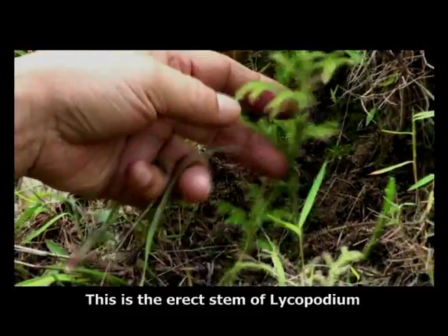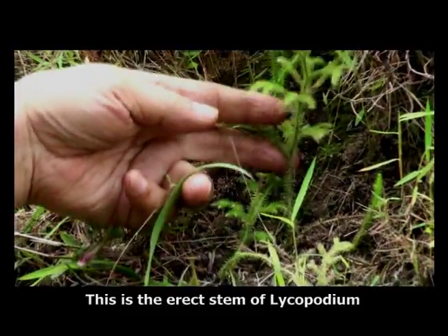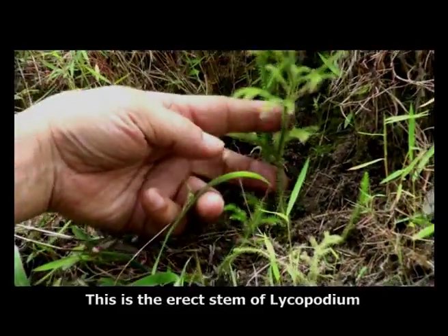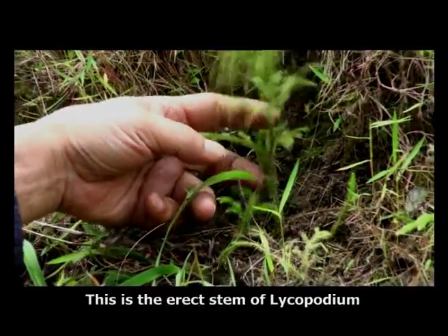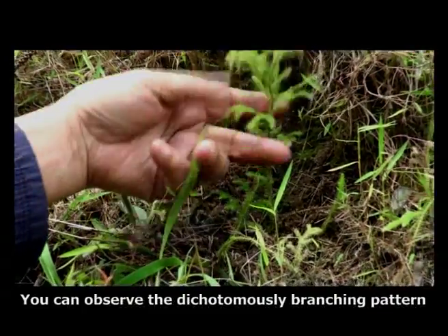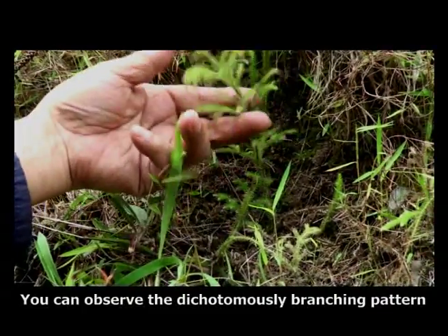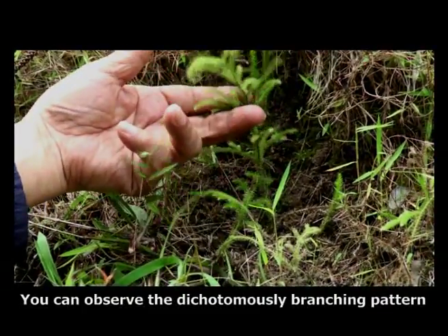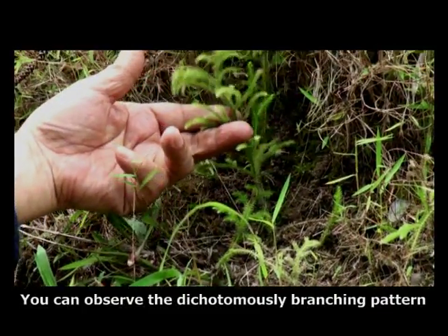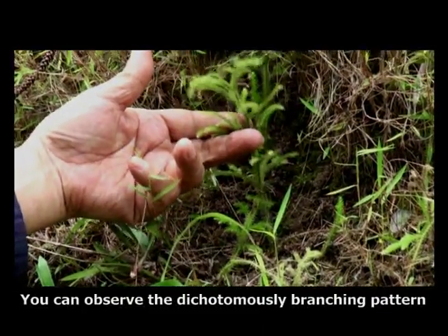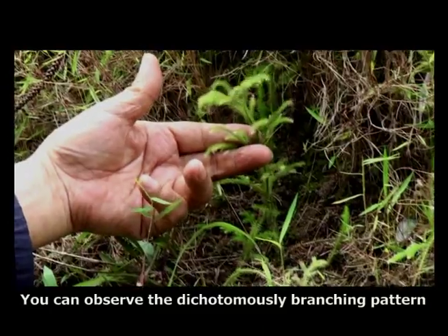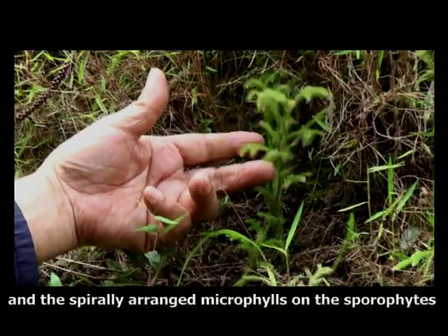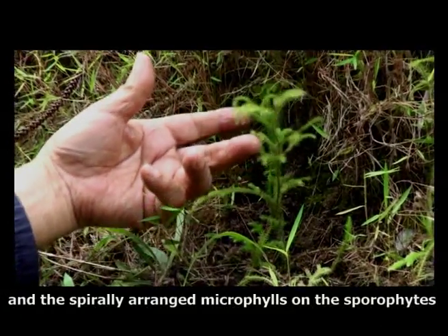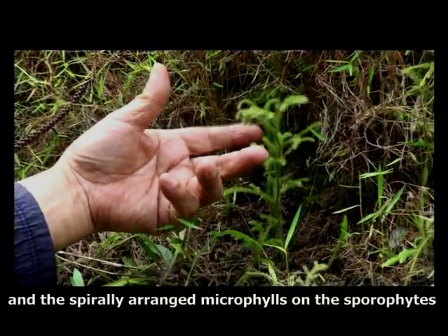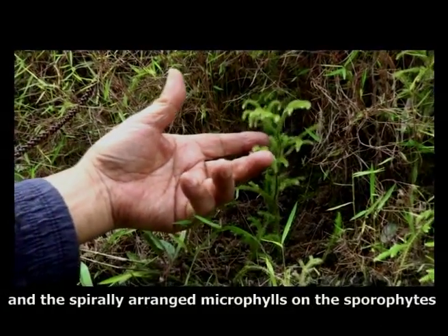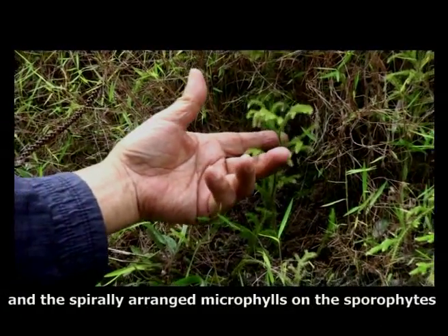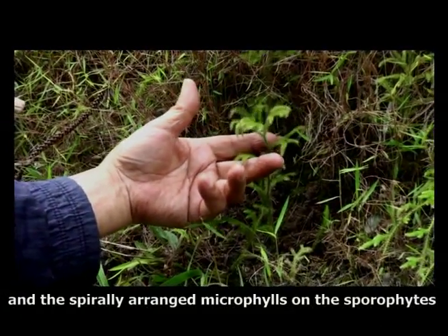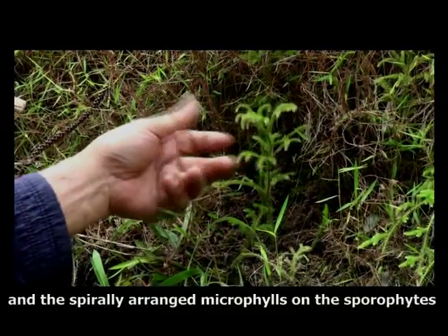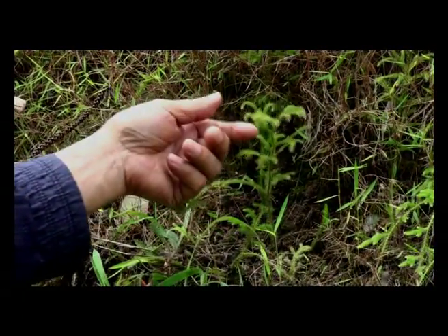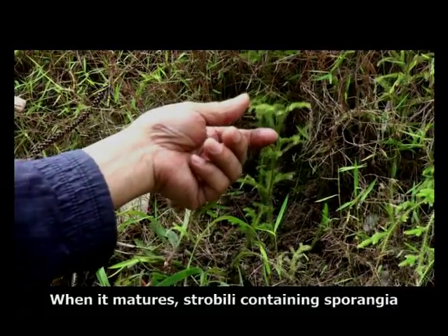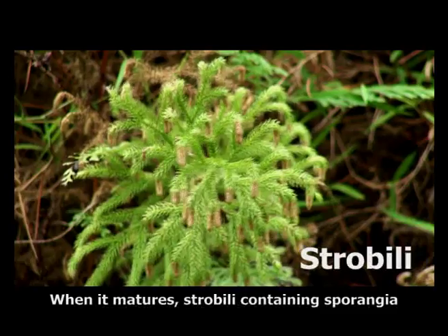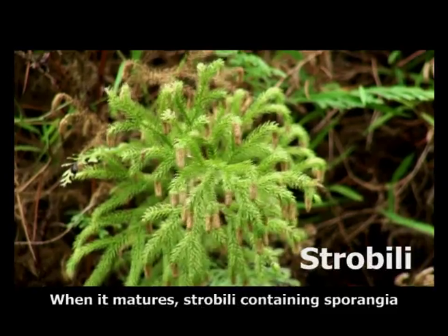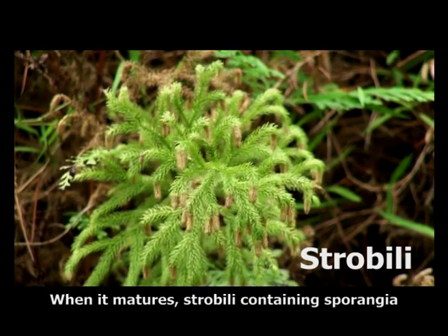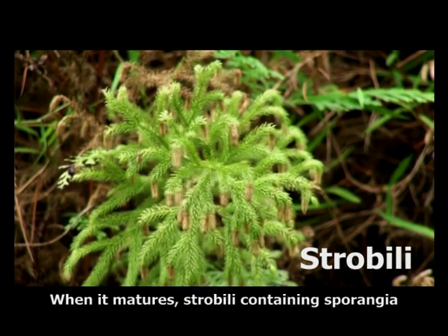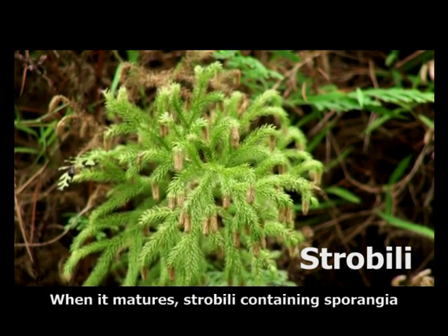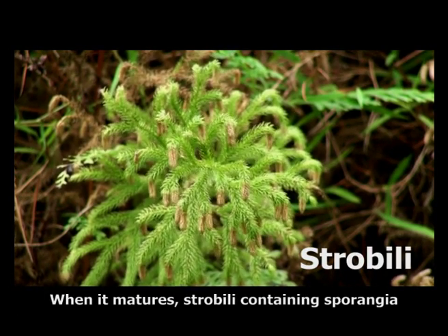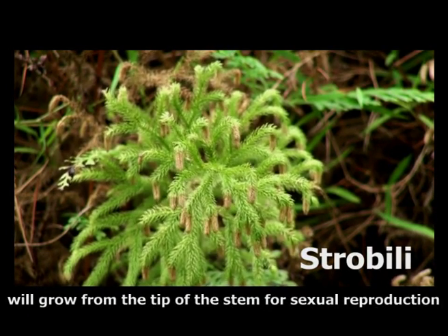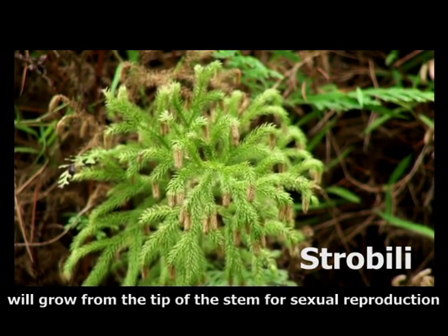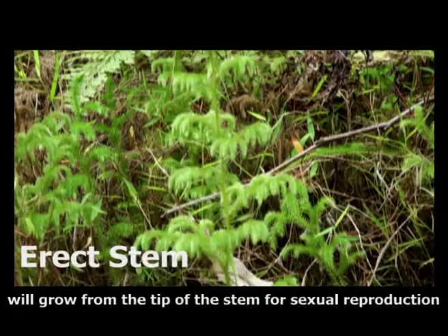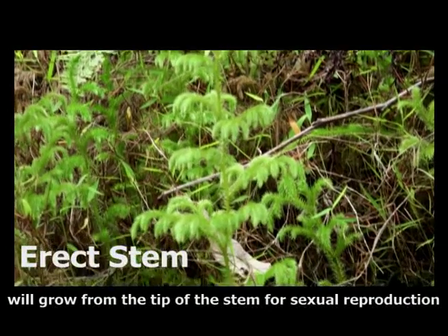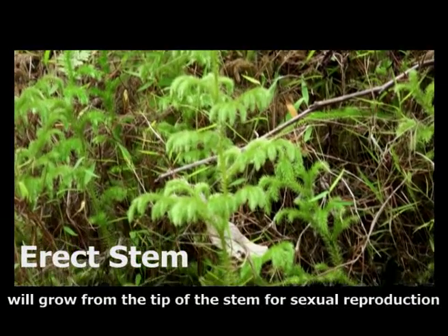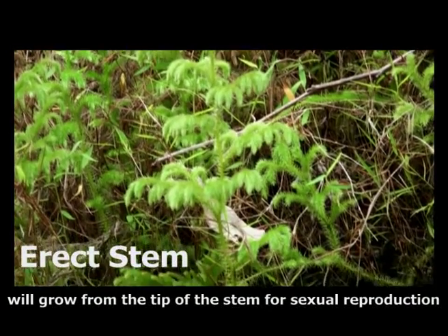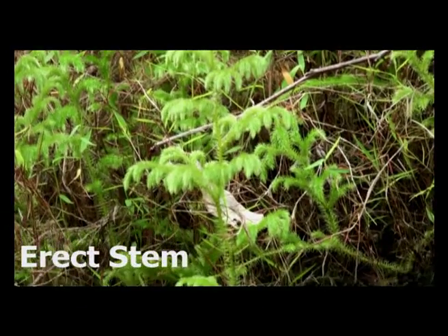This is the erect stem of Lycopodium. You can observe the dichotomously branching pattern and the spirally arranged microphylls on the sporophyte. When it matures, strobili containing sporangia will grow from the tip of the stem for sexual reproduction.